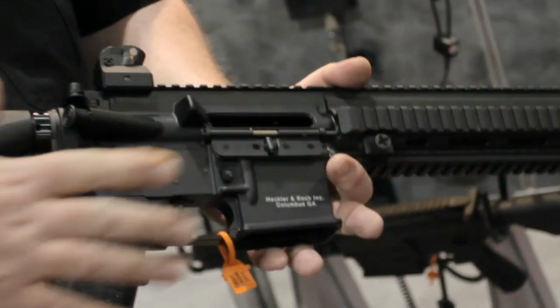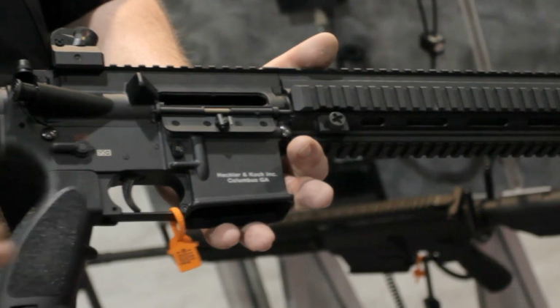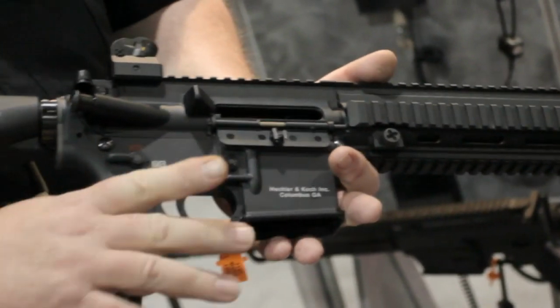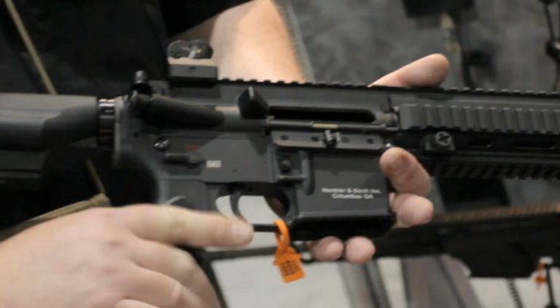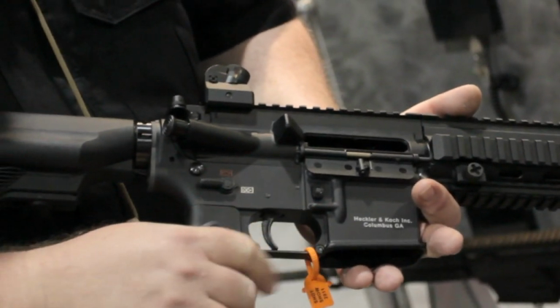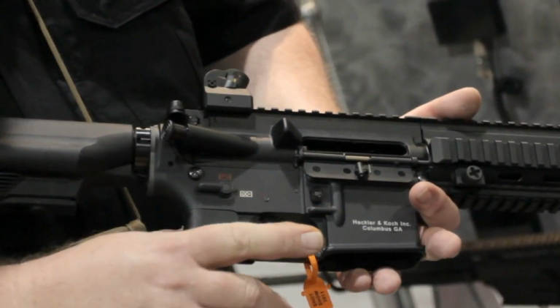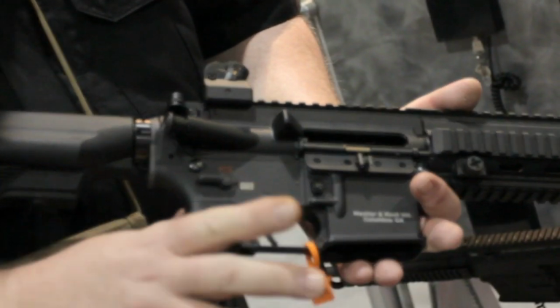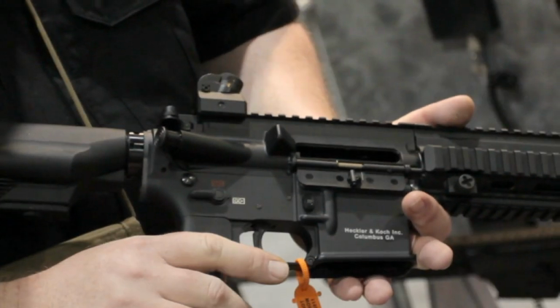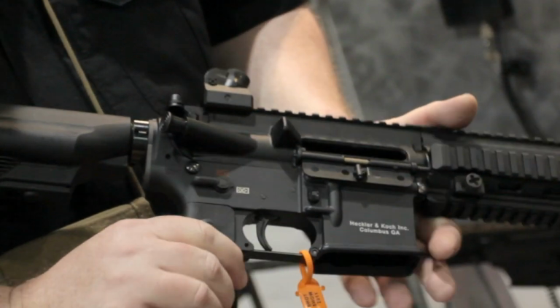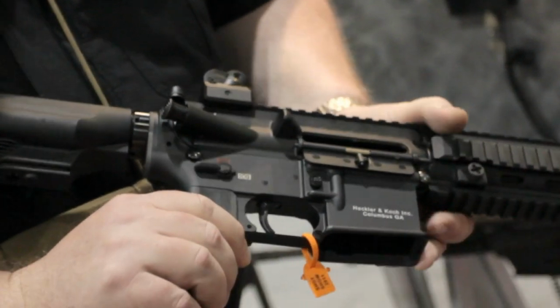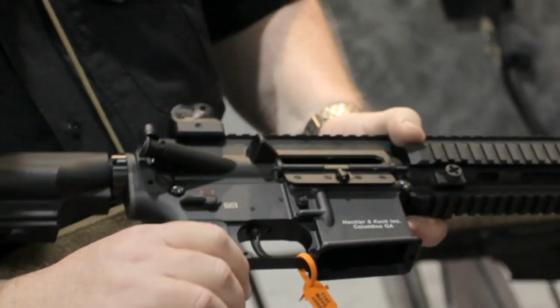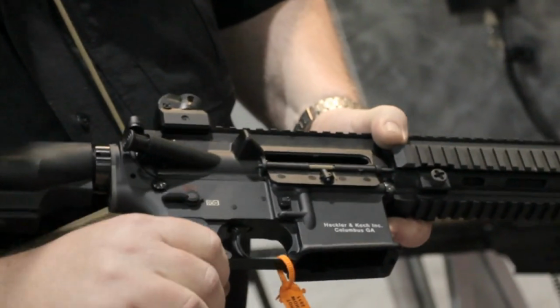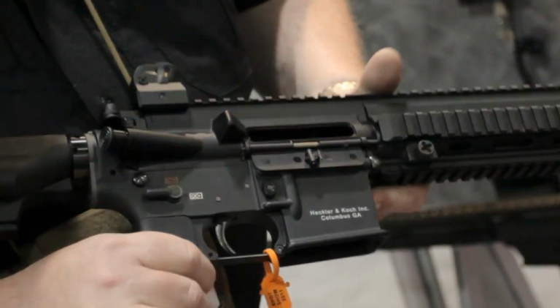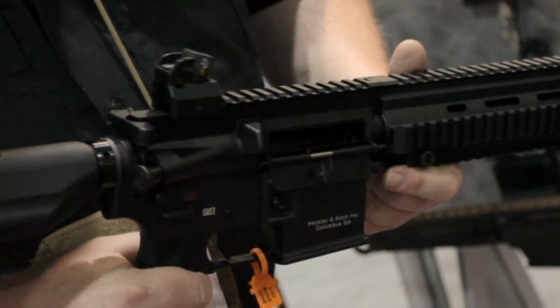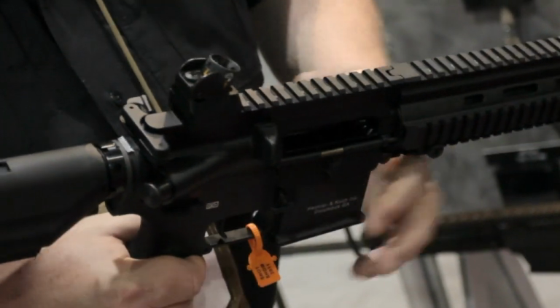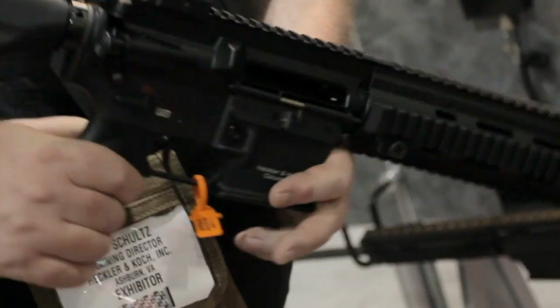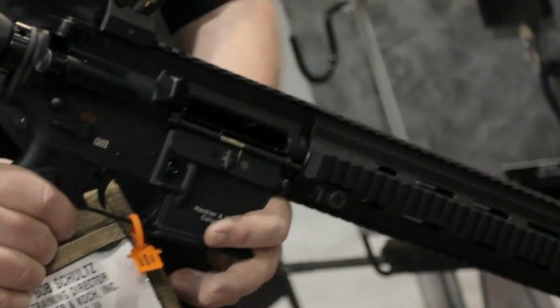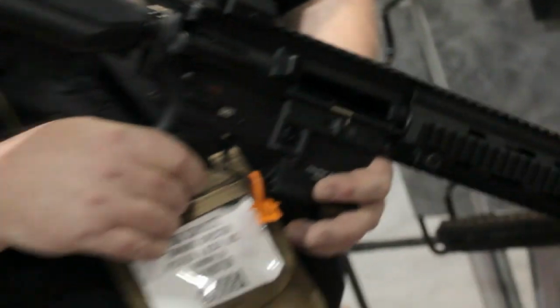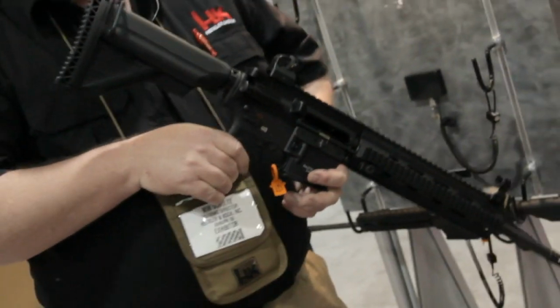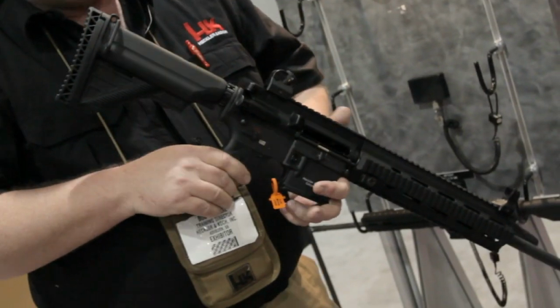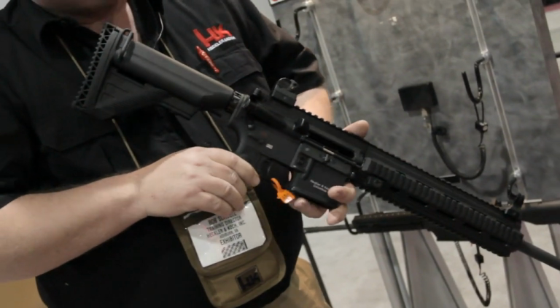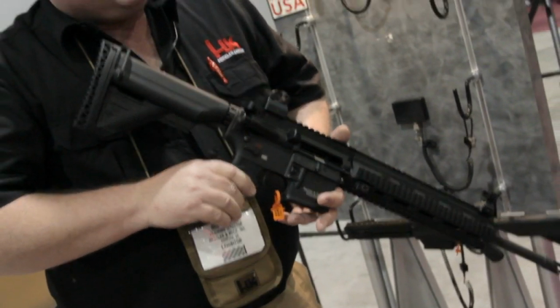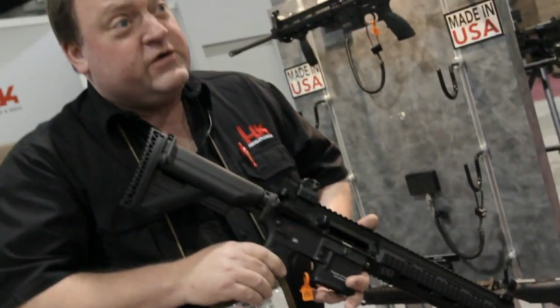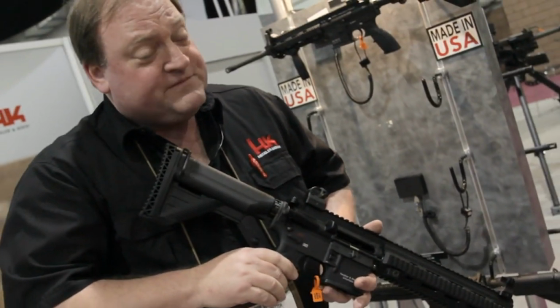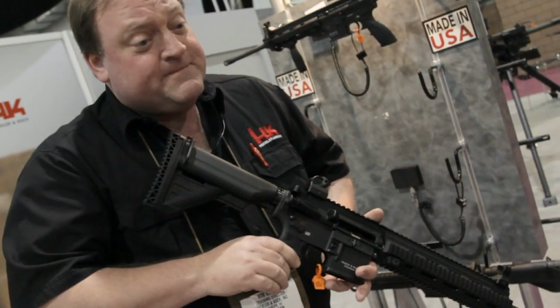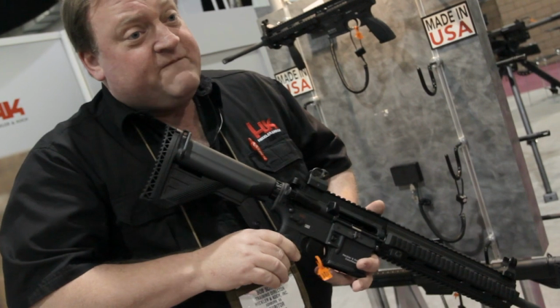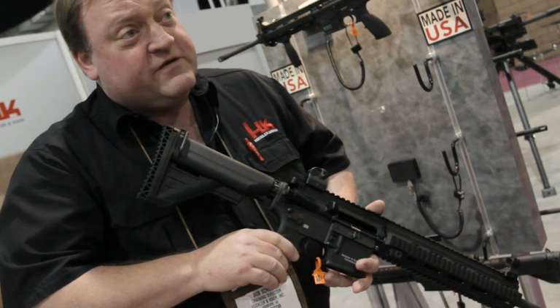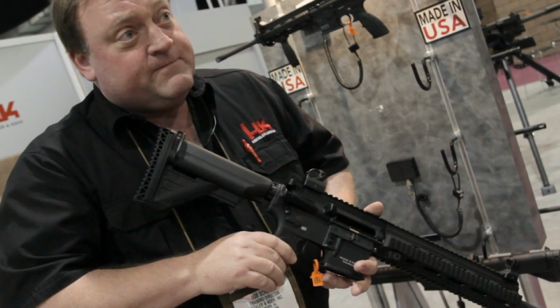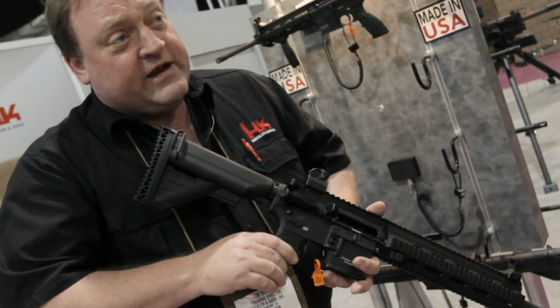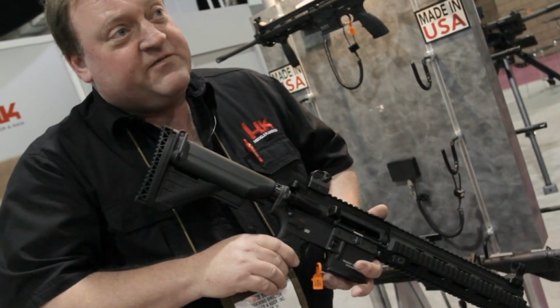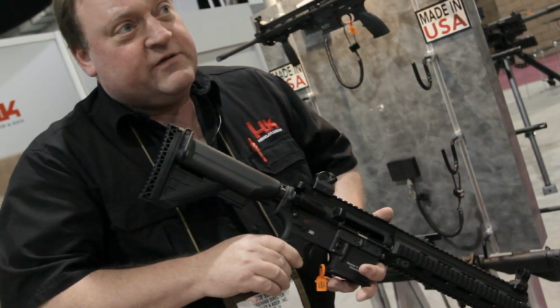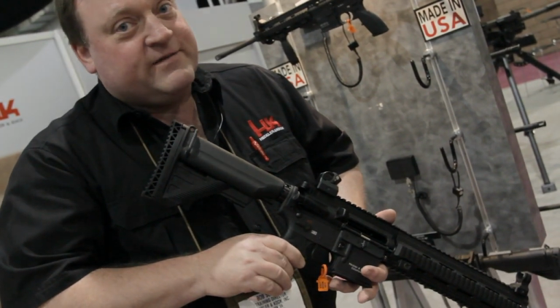Forward assist. Trigger guard is the same as the AR-15/M16 family. Inside the bolt, we have a couple of additional safety features to include a drop safety, firing pin spring, and a captive firing pin retaining pin.